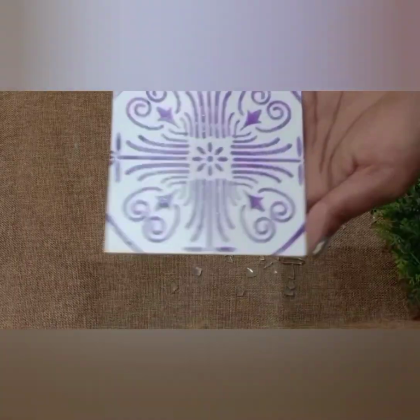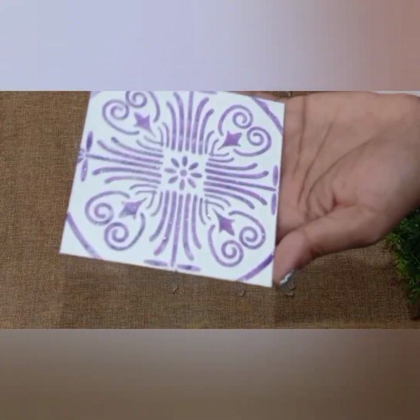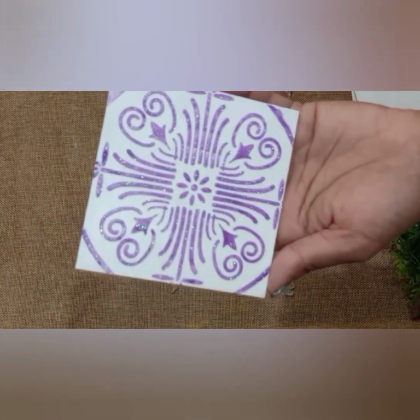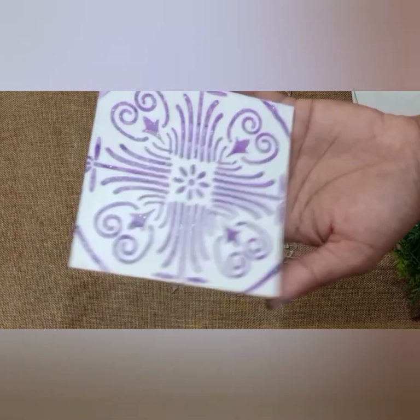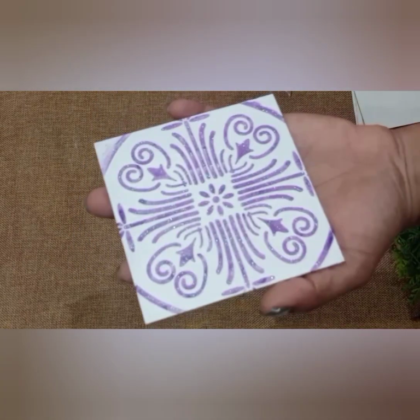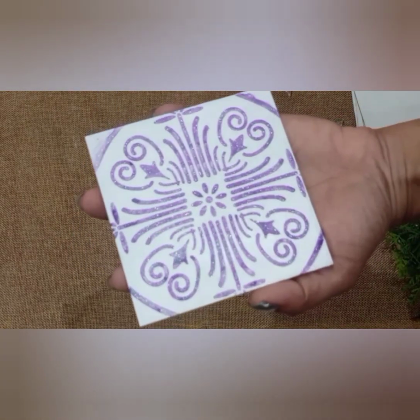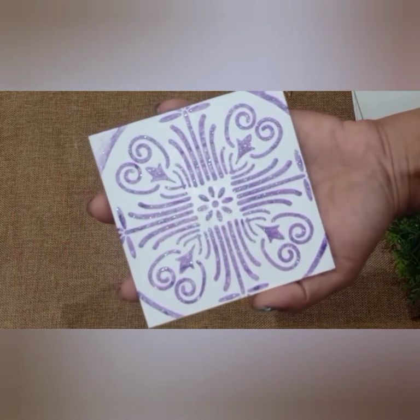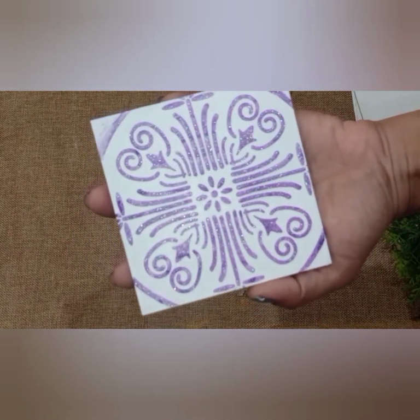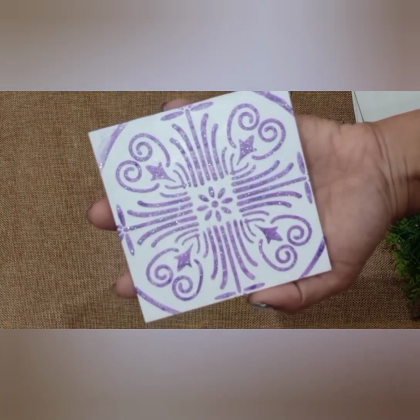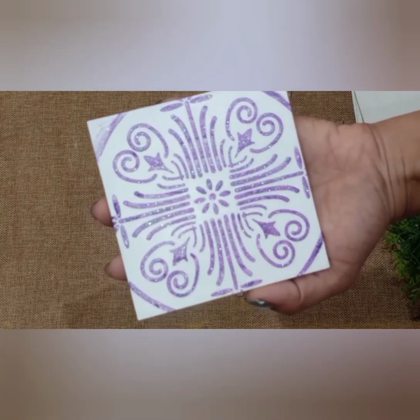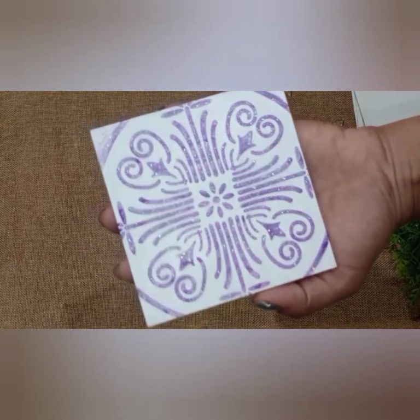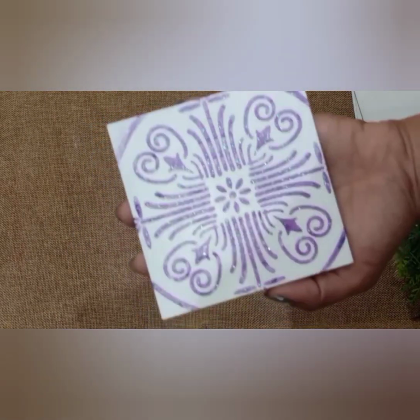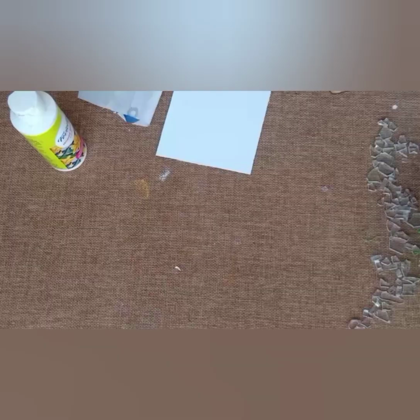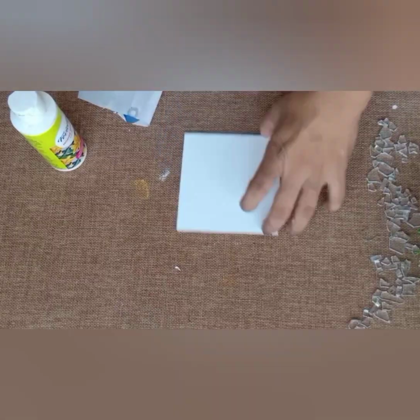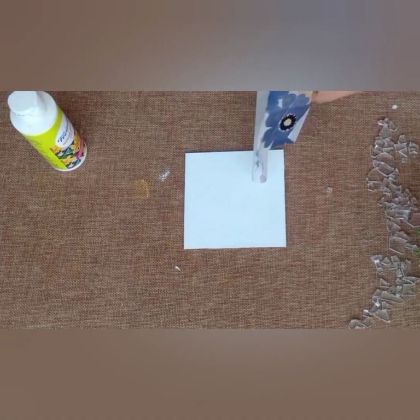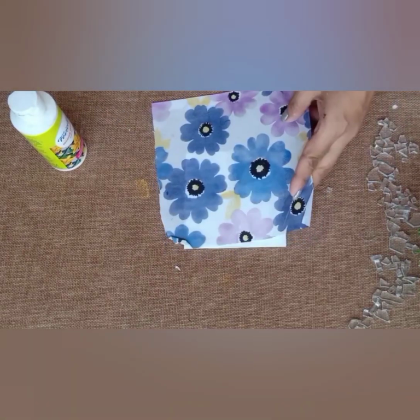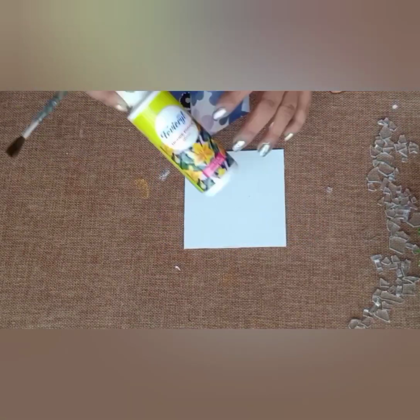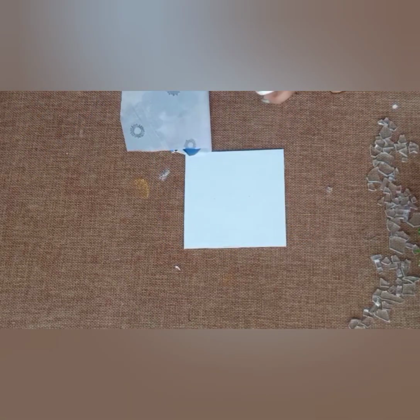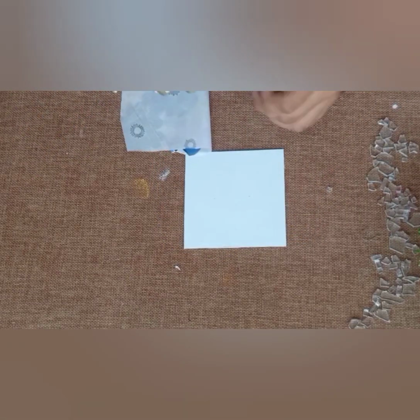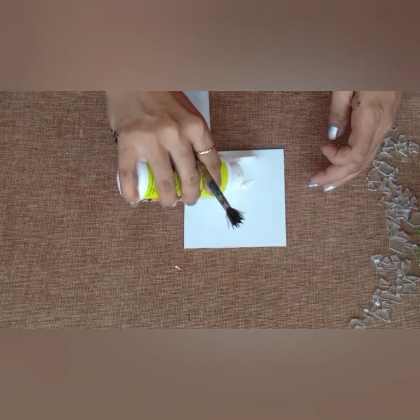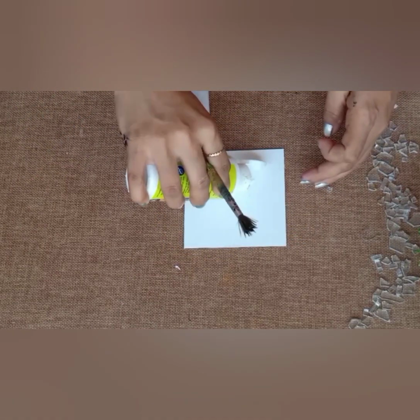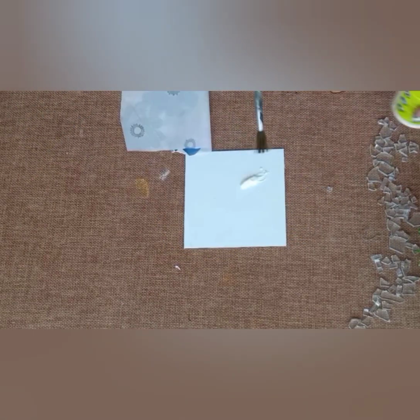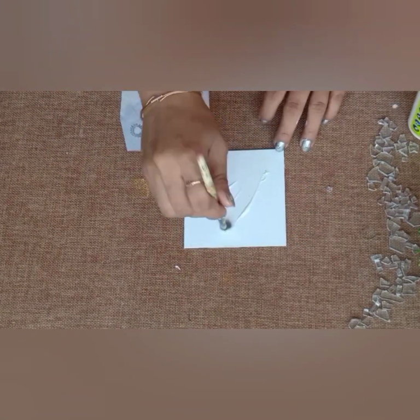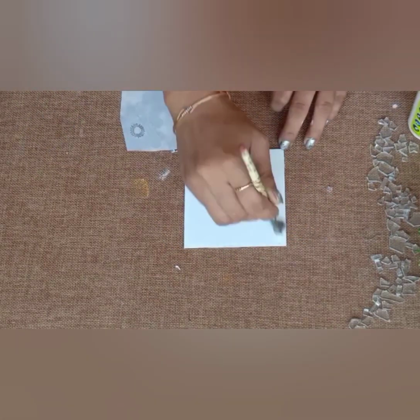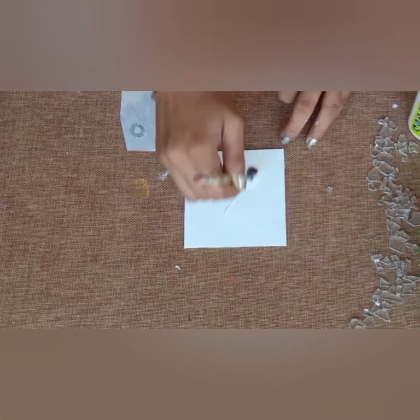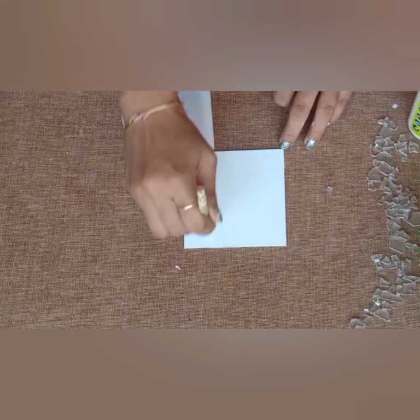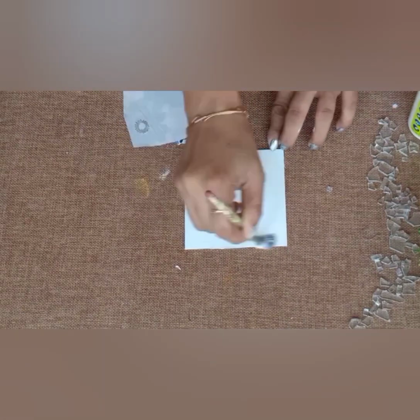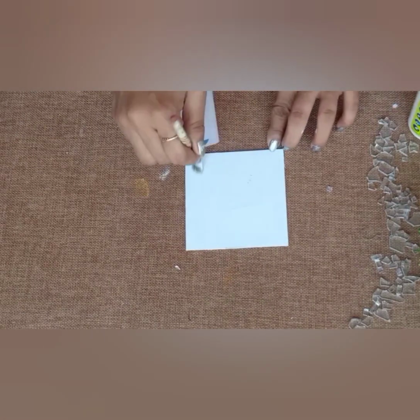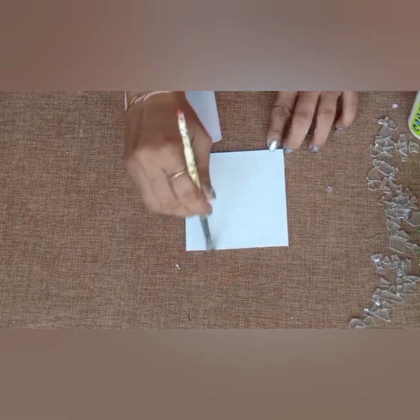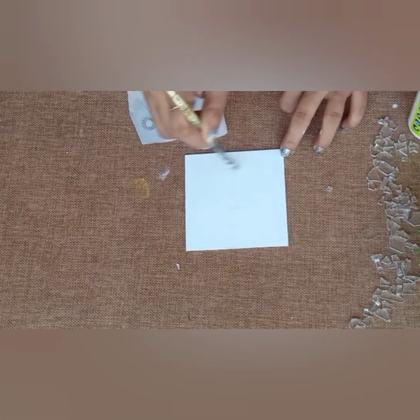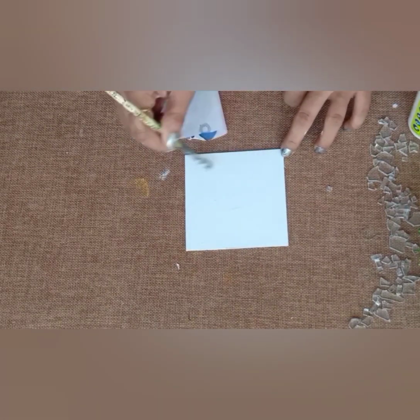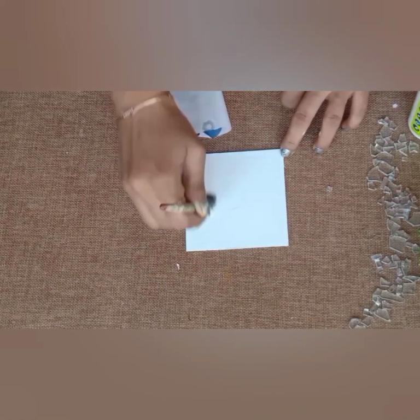Can you see it gives a sparkling effect? On the second coaster I am doing normal decoupage, applying Mod Podge on it.